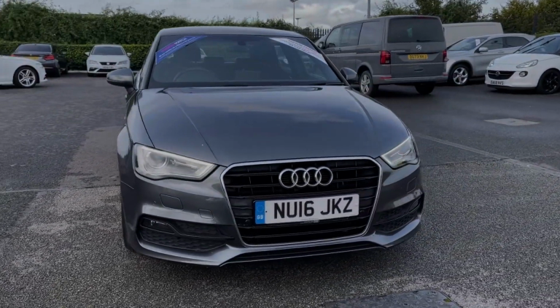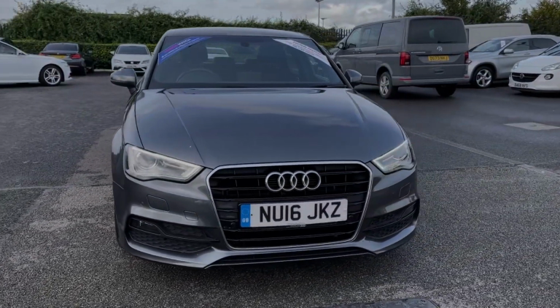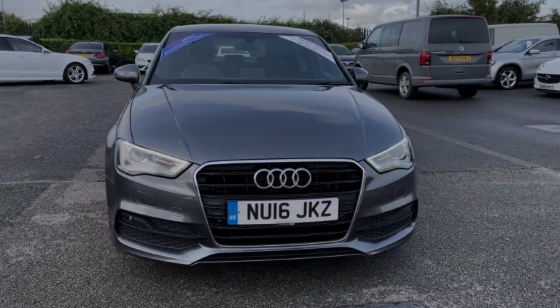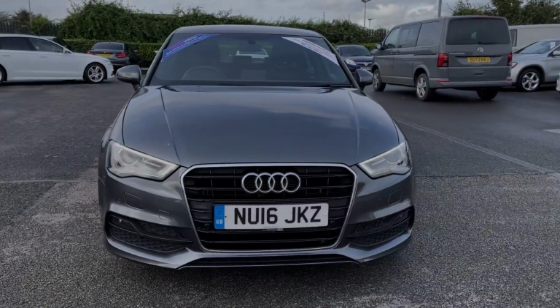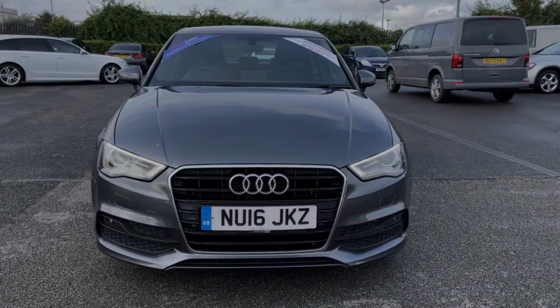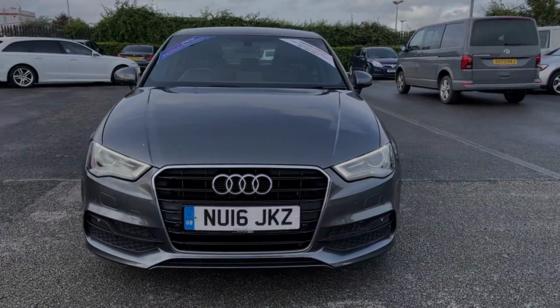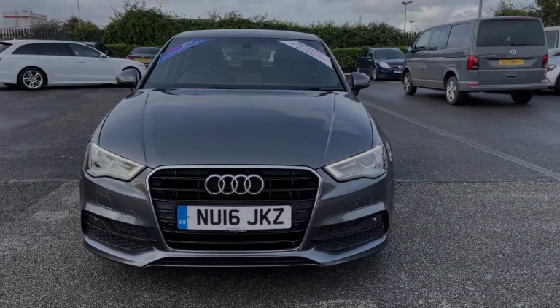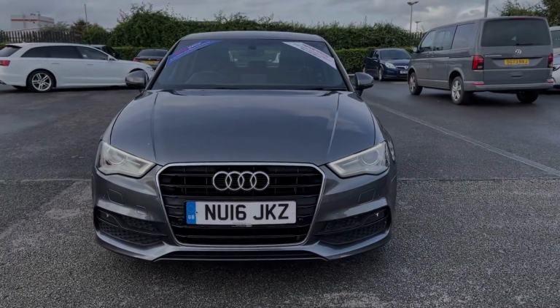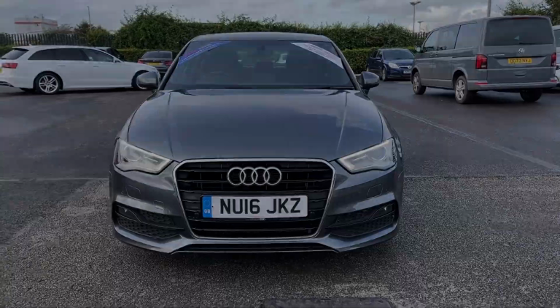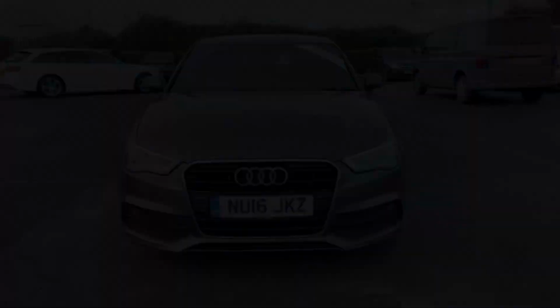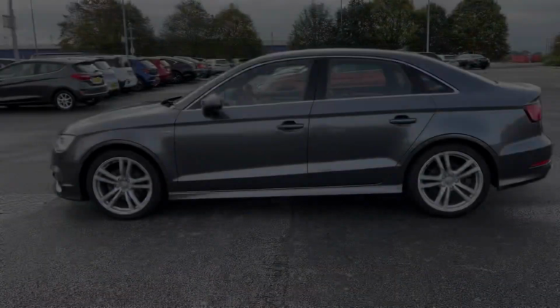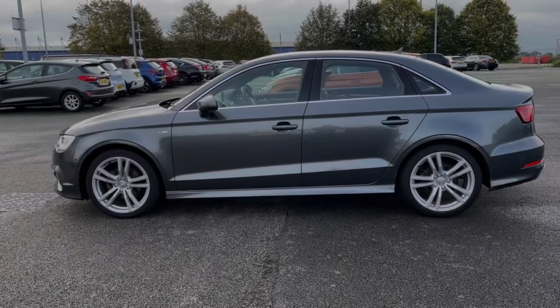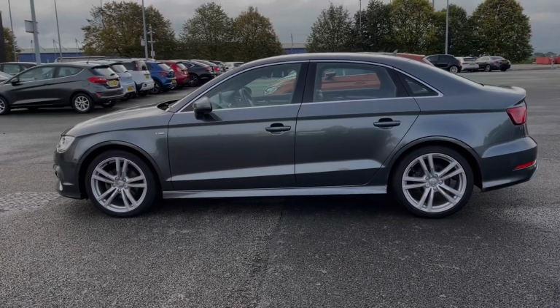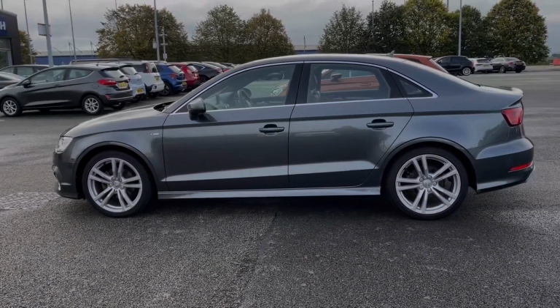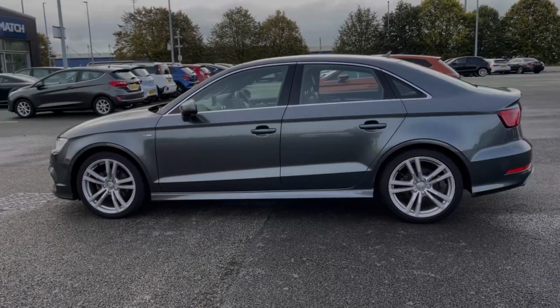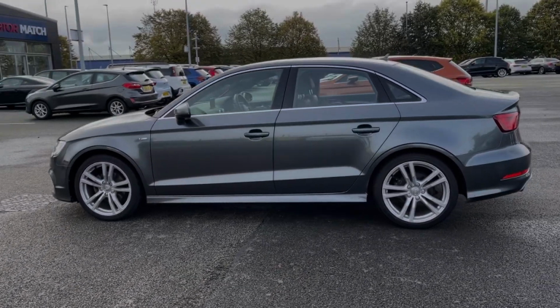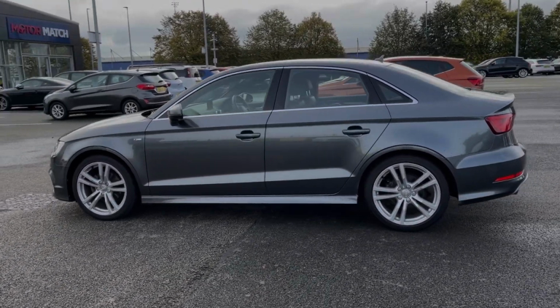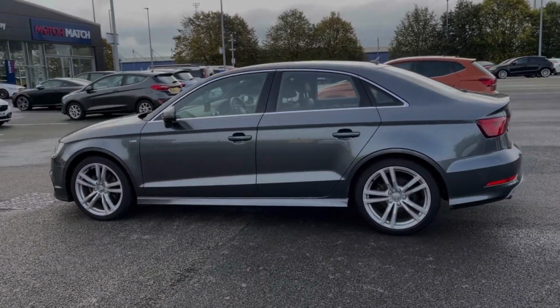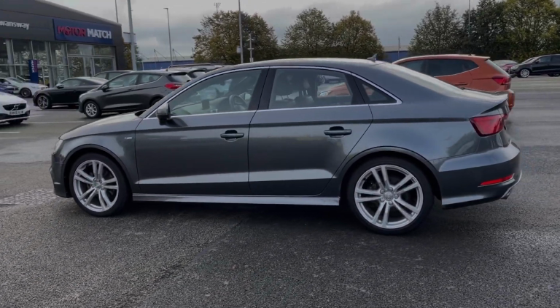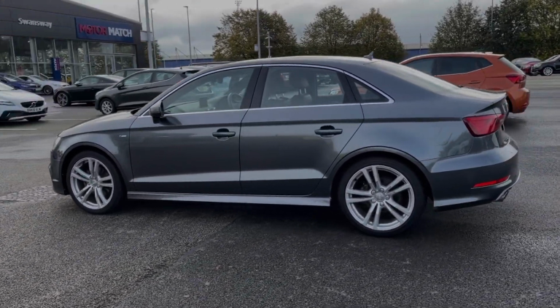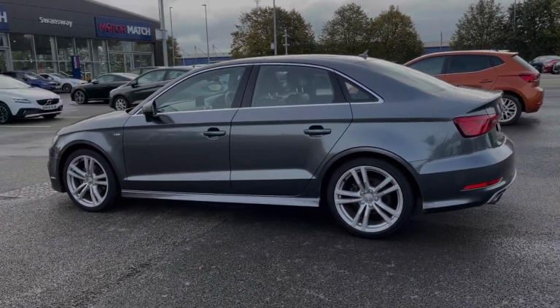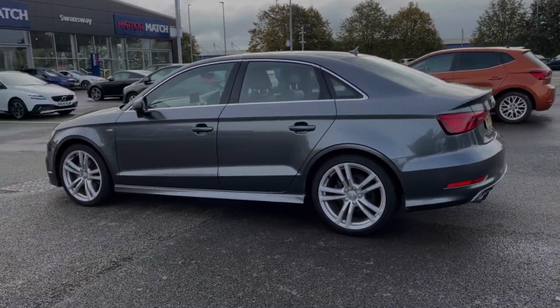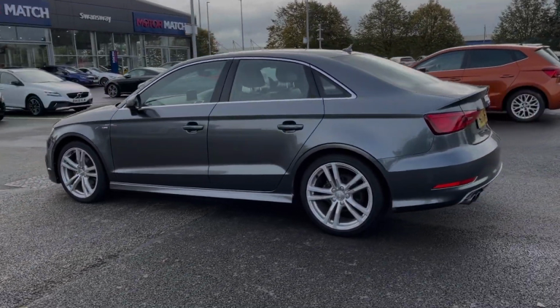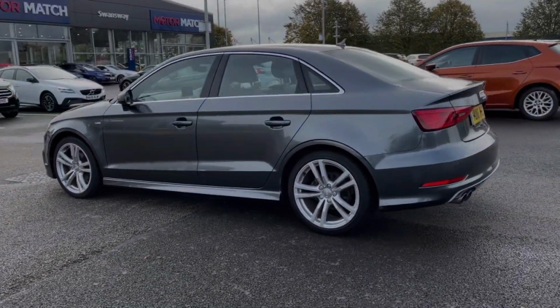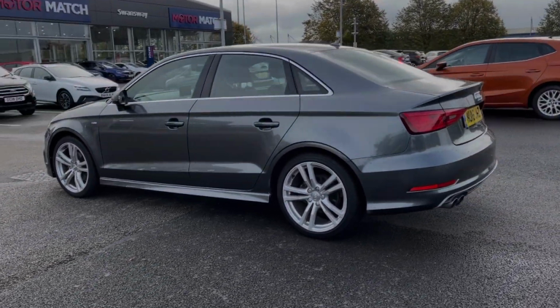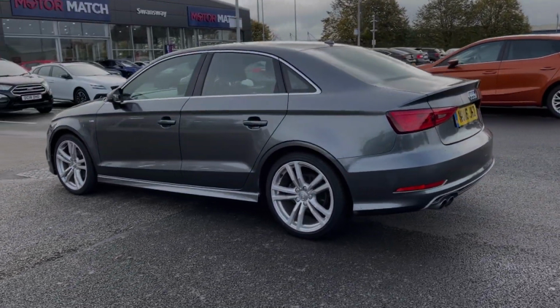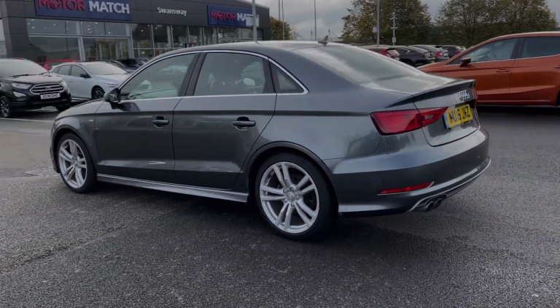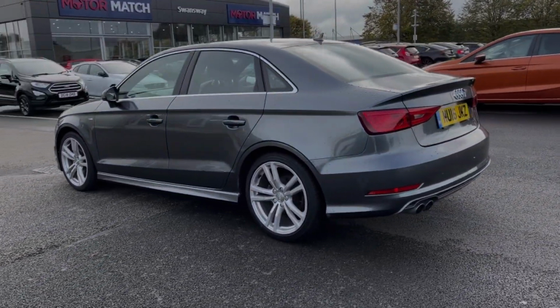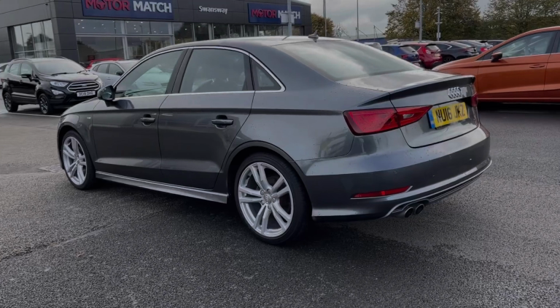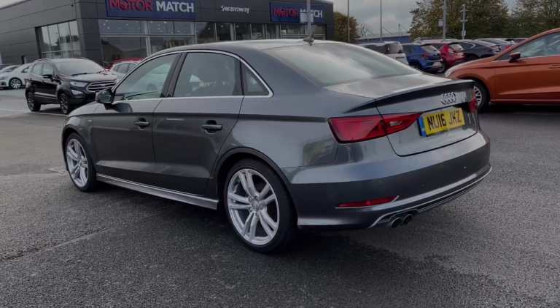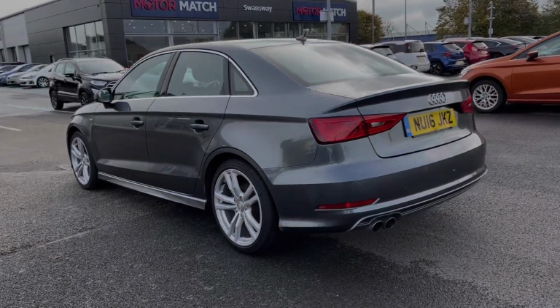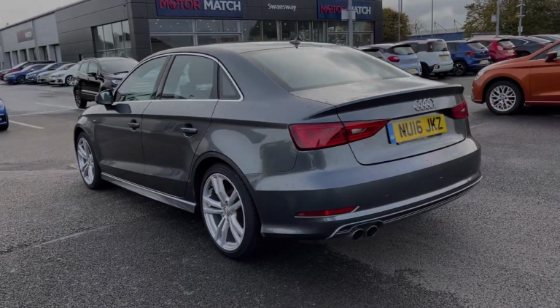This car comes from only one previous owner and boasts 50,000 miles on the clock. It also boasts a partial service history with the last service completed at 43,000 miles.